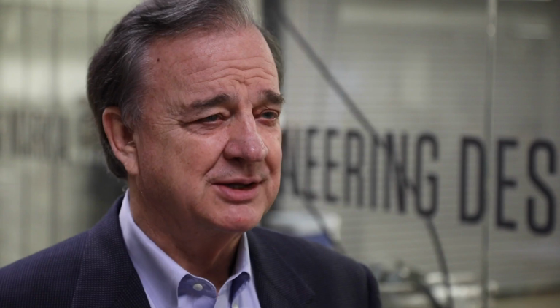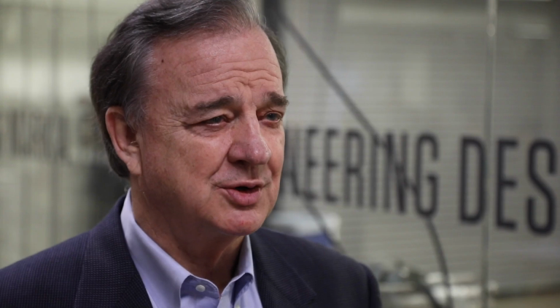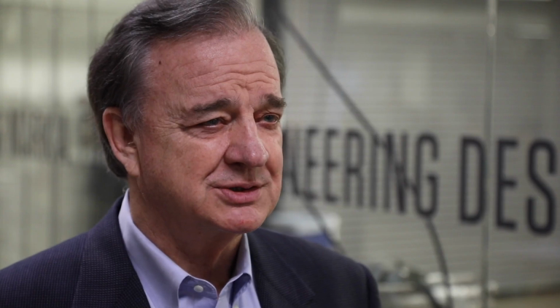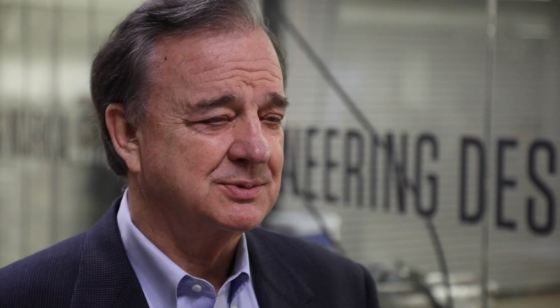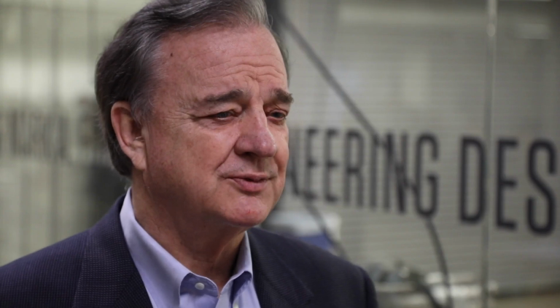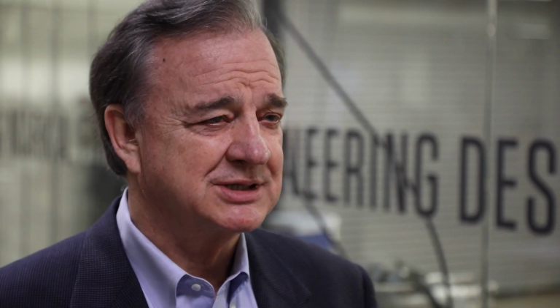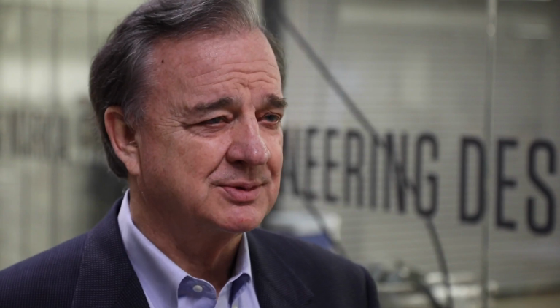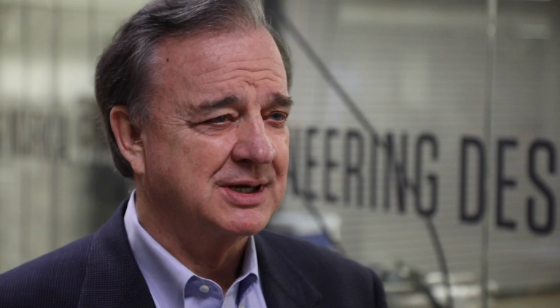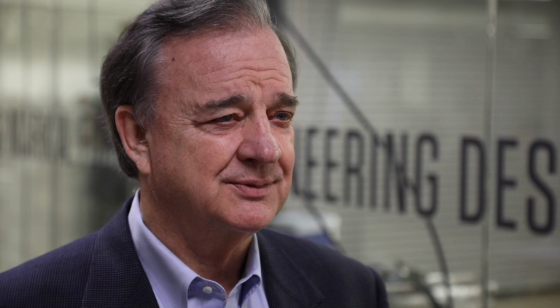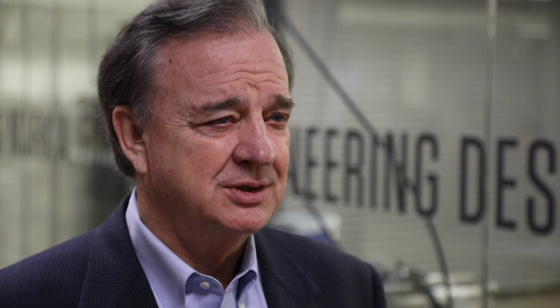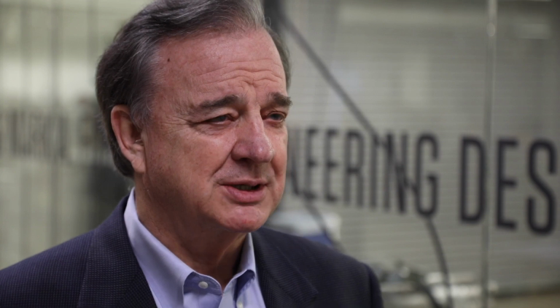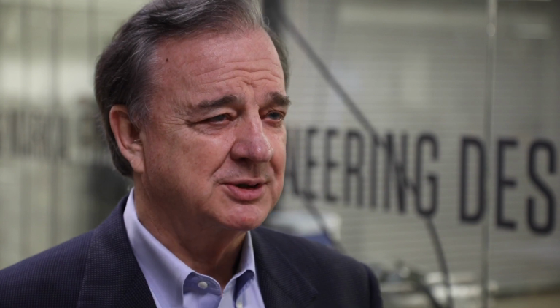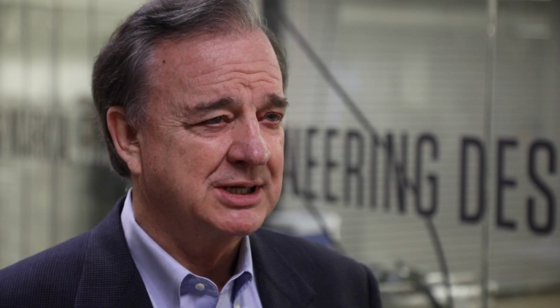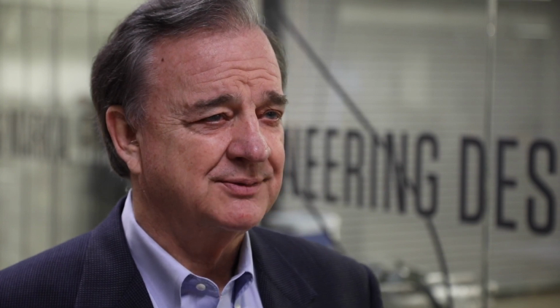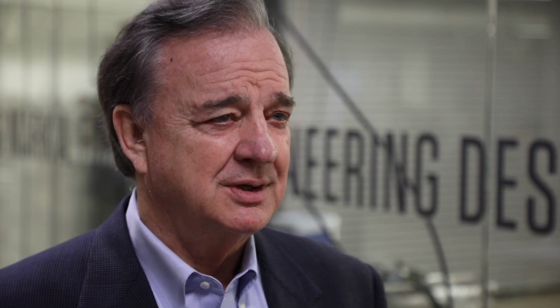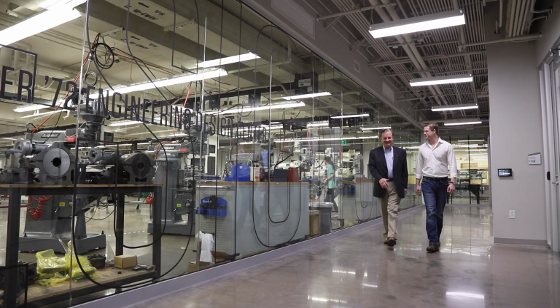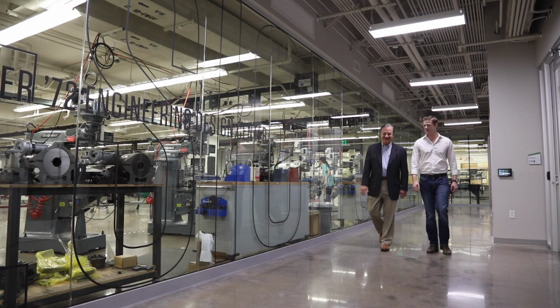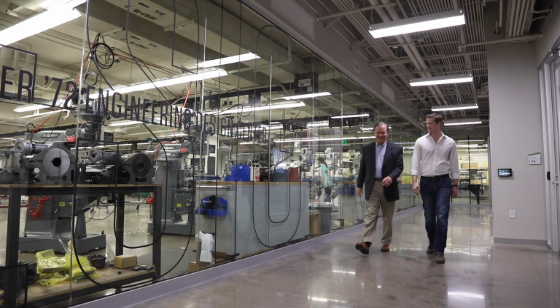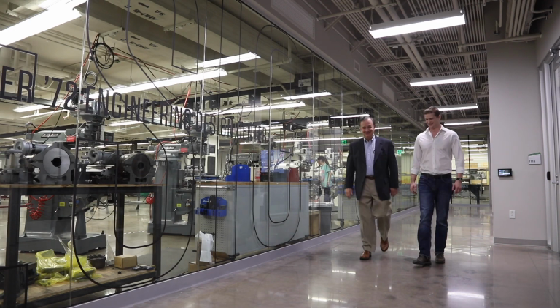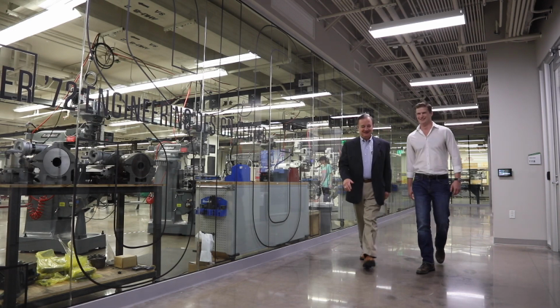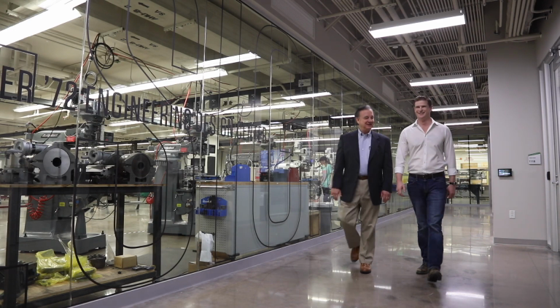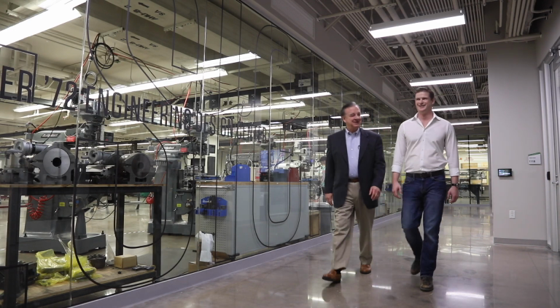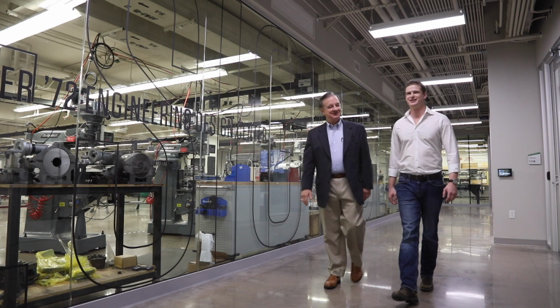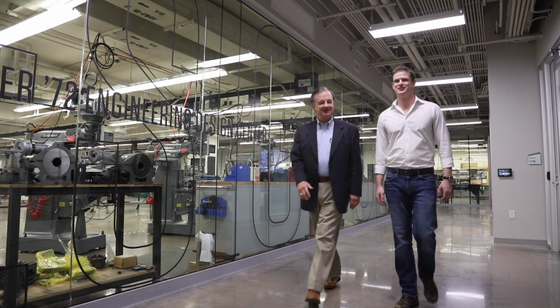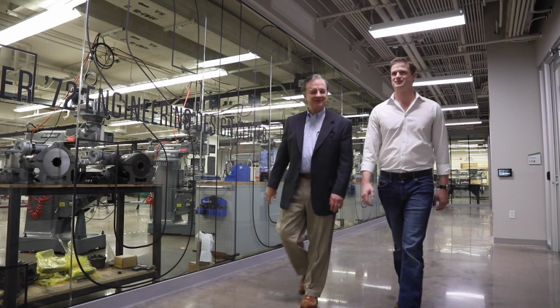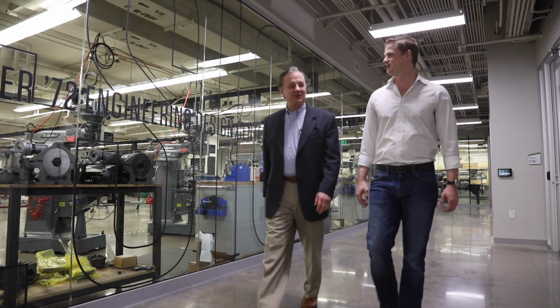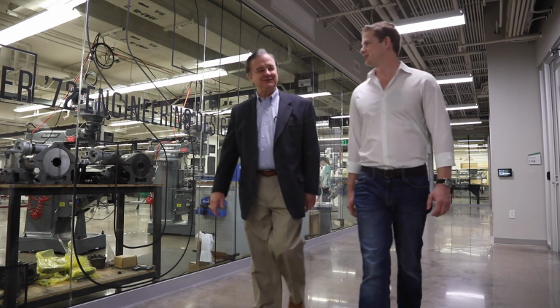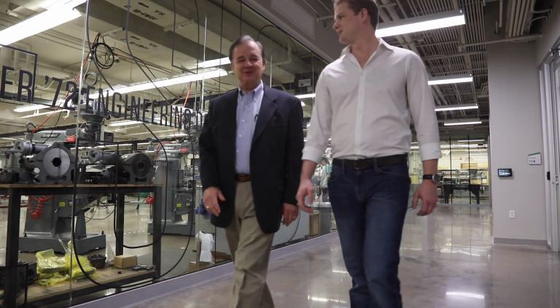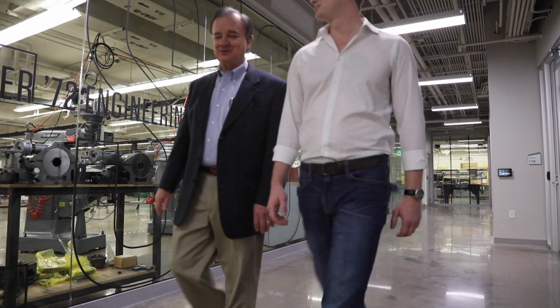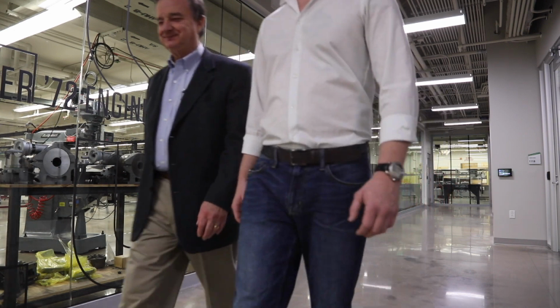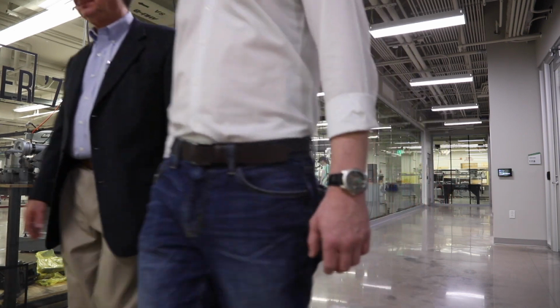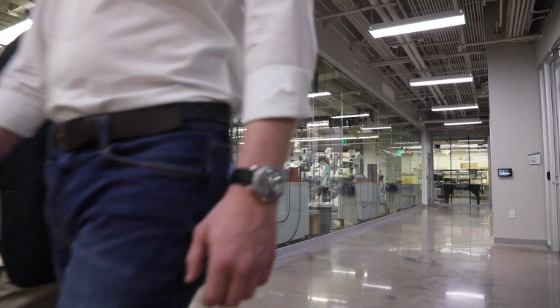Matthew Curtis is a wonderful example of the kind of young men and women that we have in our colleges of engineering that are making things better, not just for our military, but for everyone.